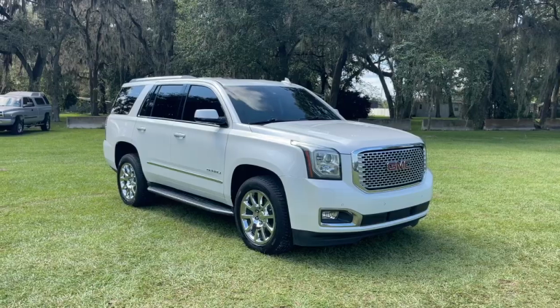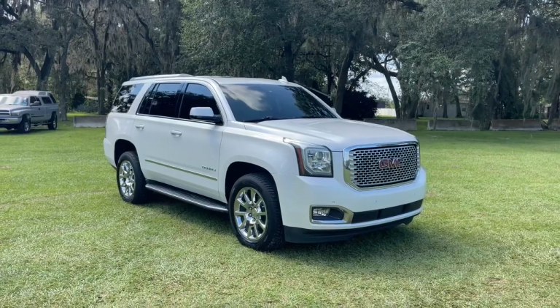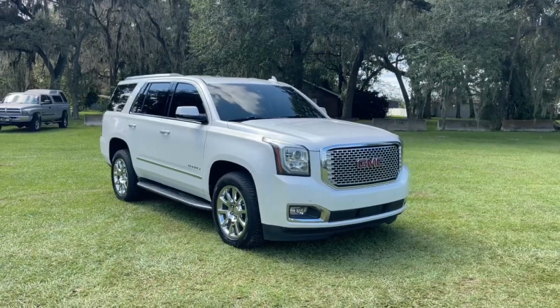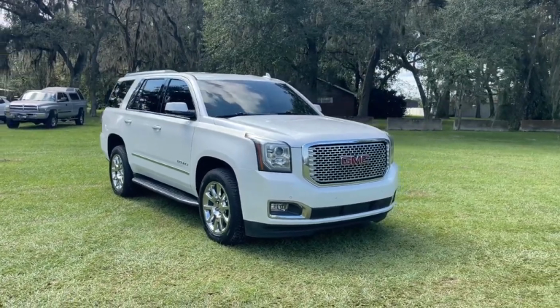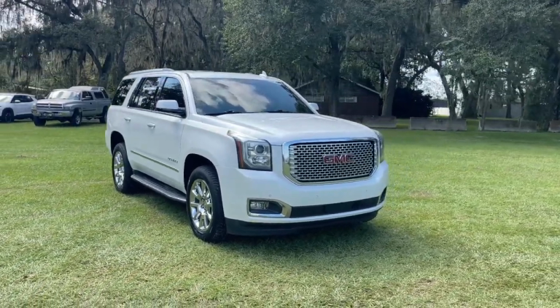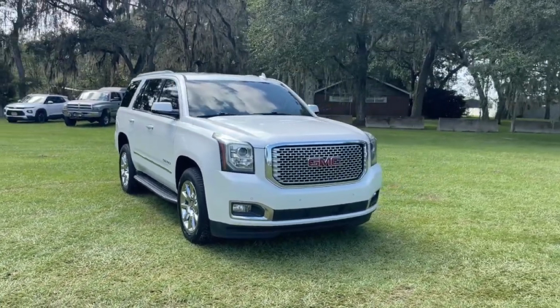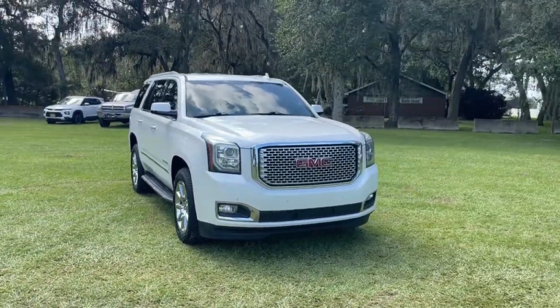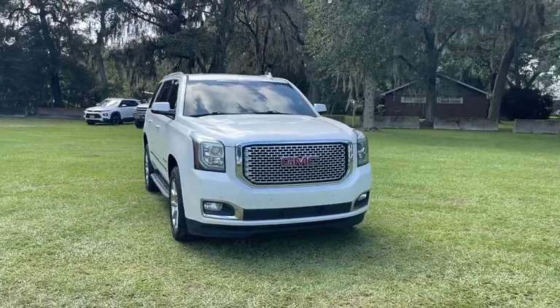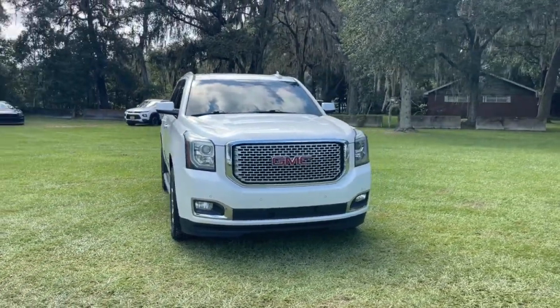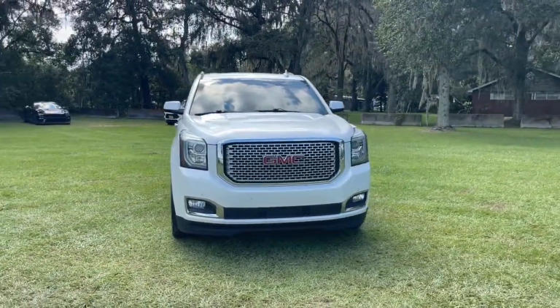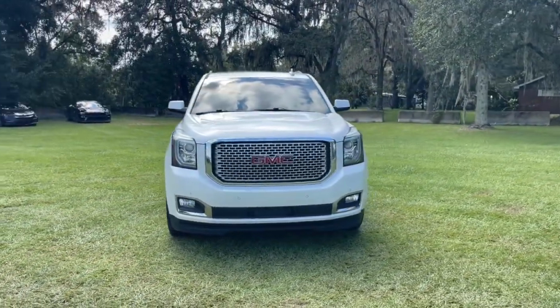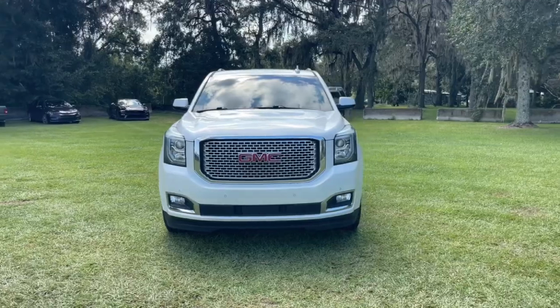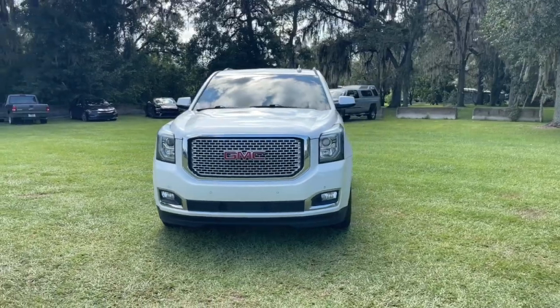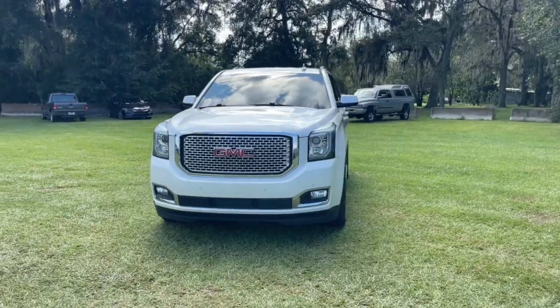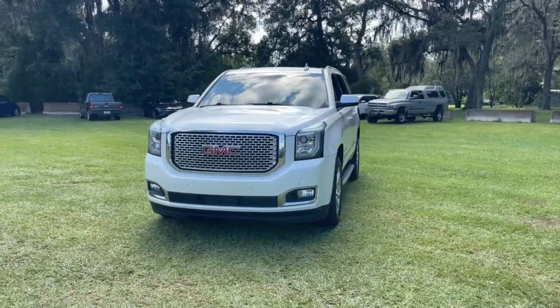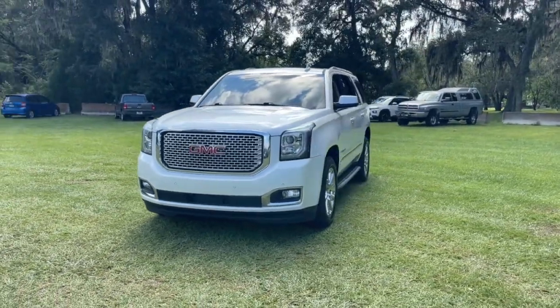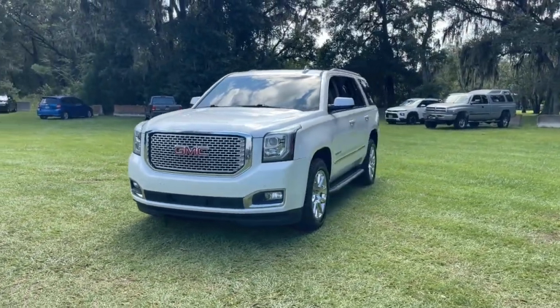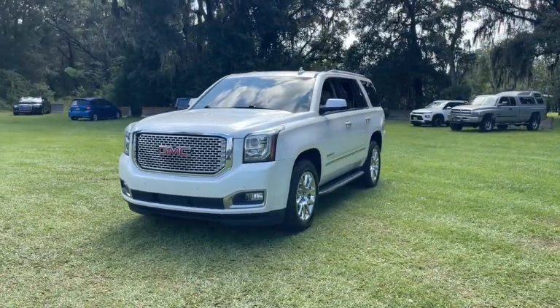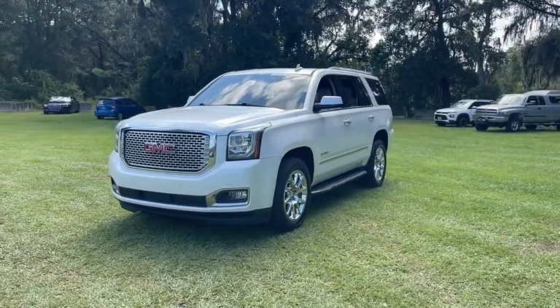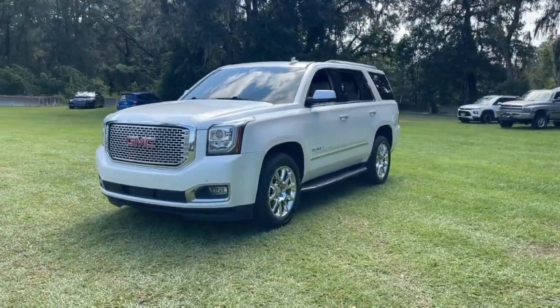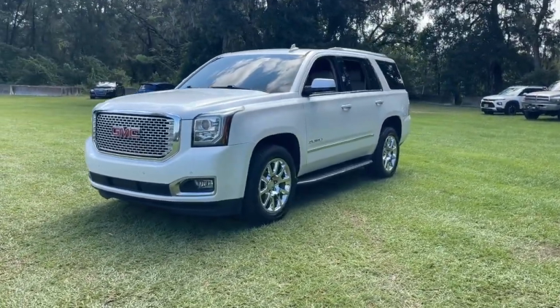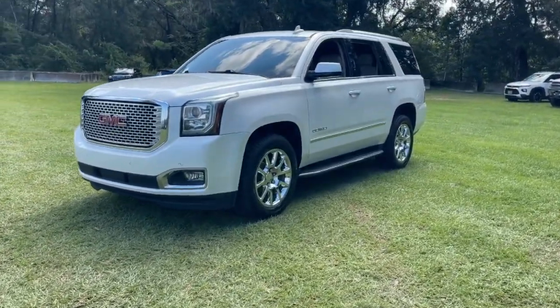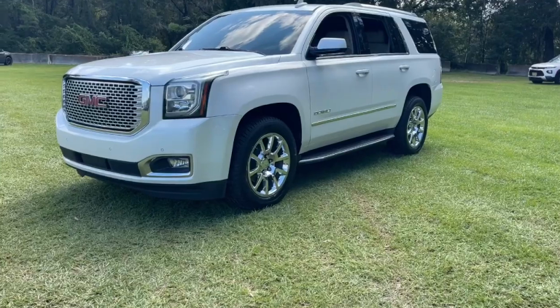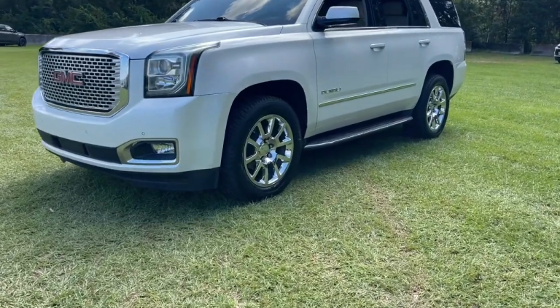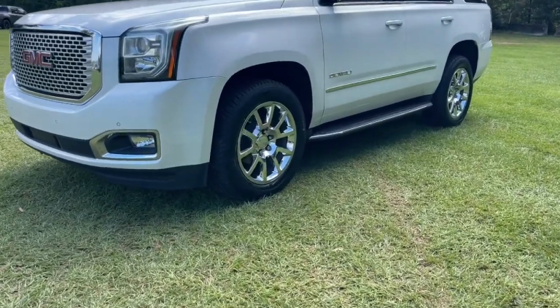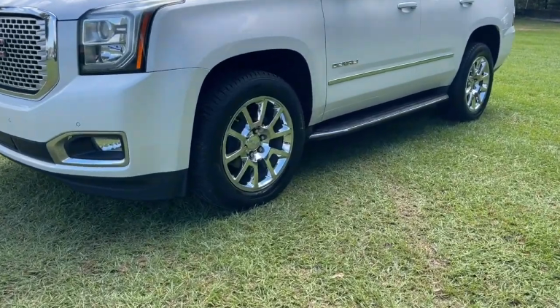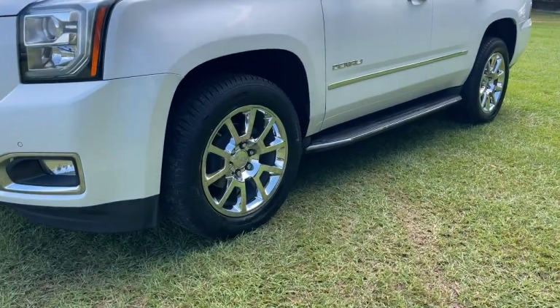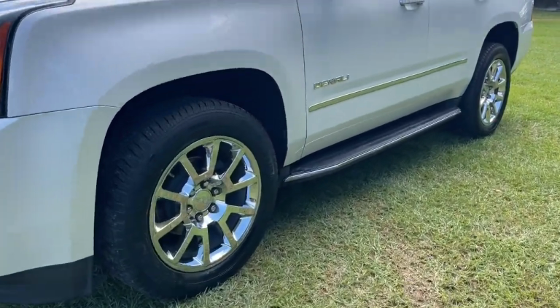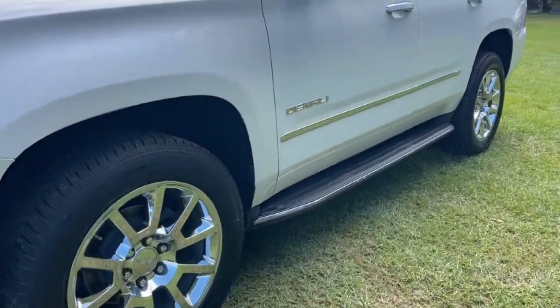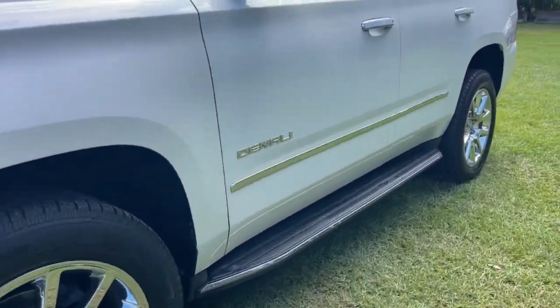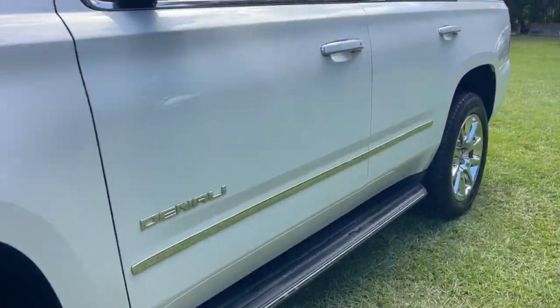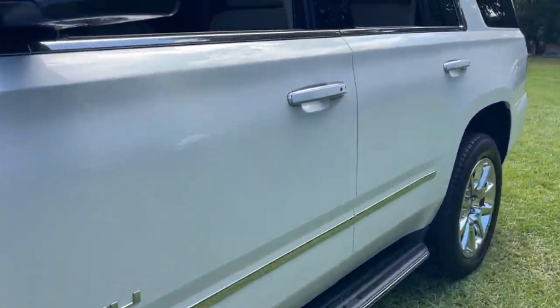You're gonna love the 2017 GMC Yukon. With less than 90,000 miles on the odometer, this vehicle stands out from the rest. Here's a stylish Yukon that's built to work hard, but make it look and feel easy.